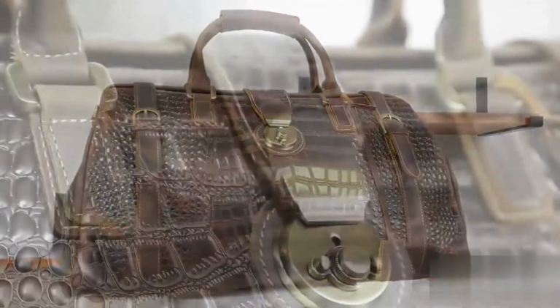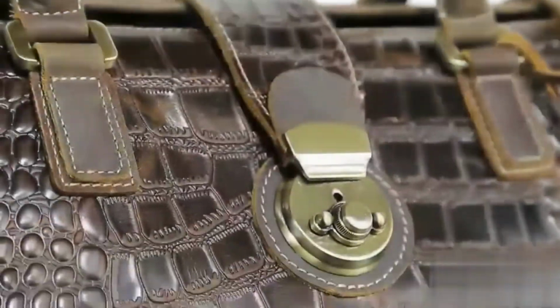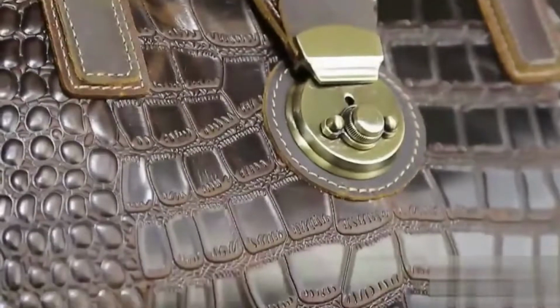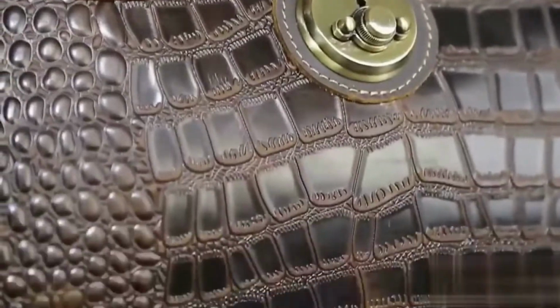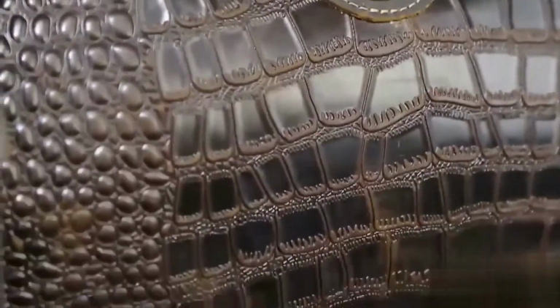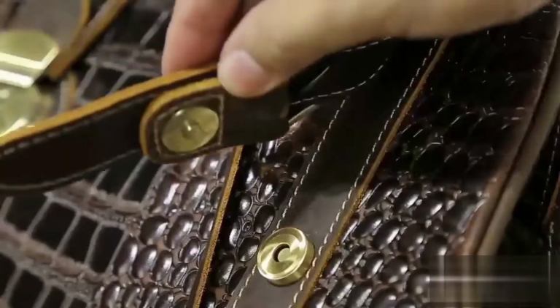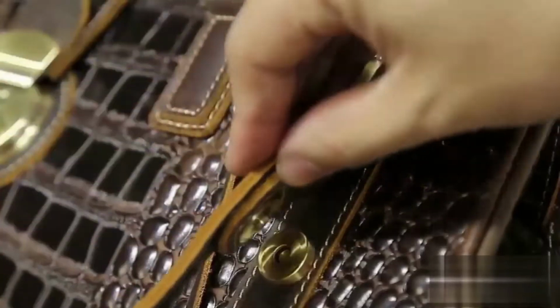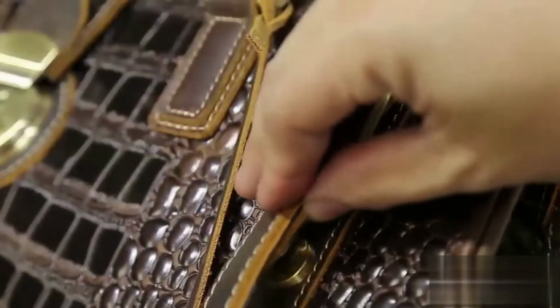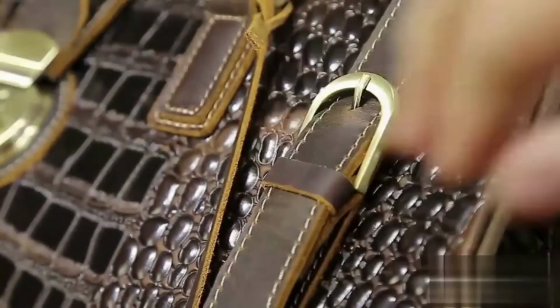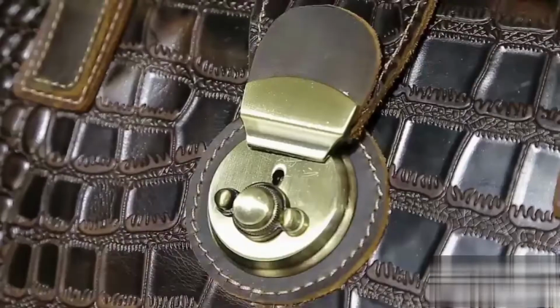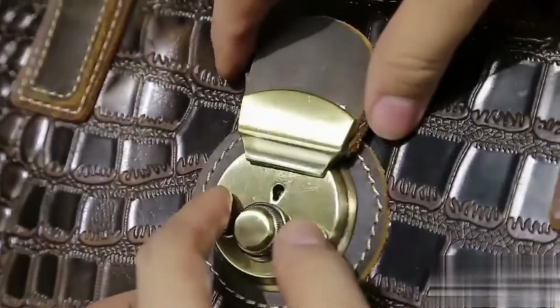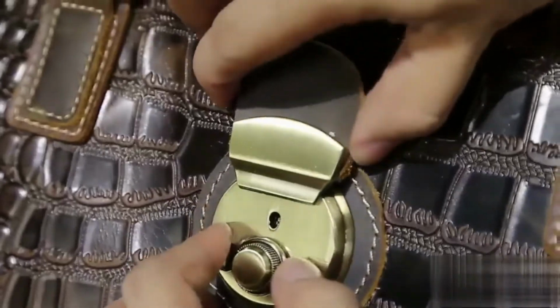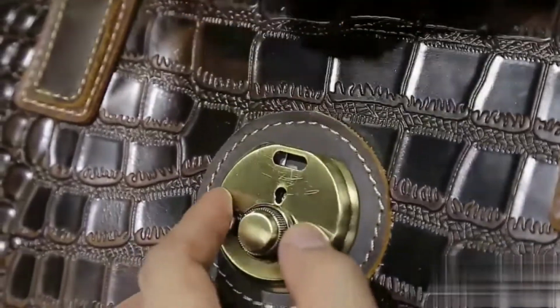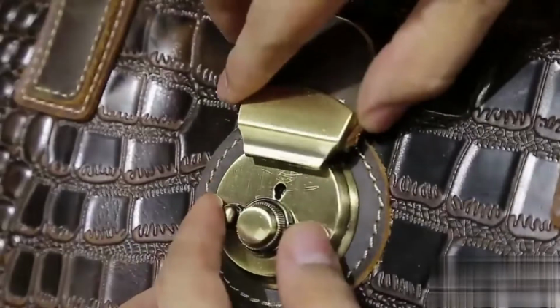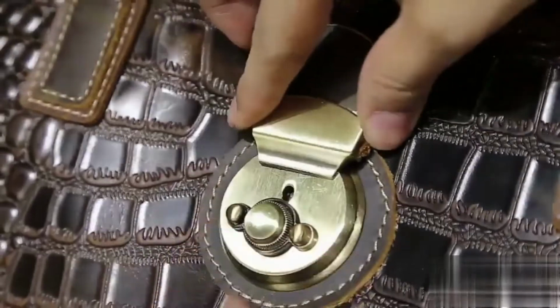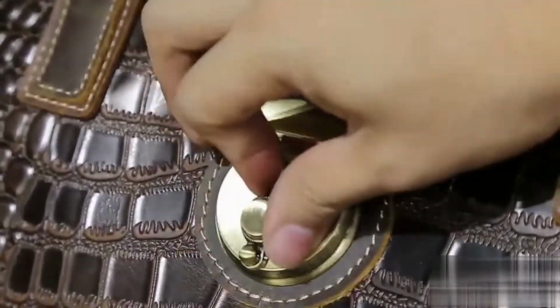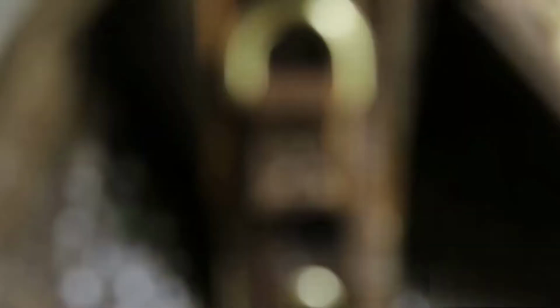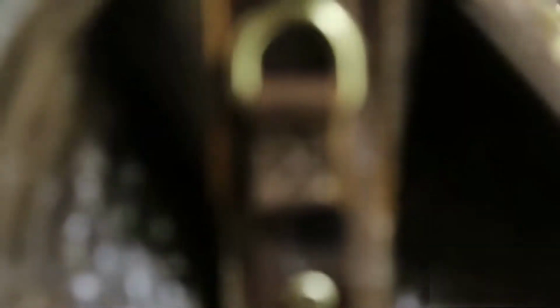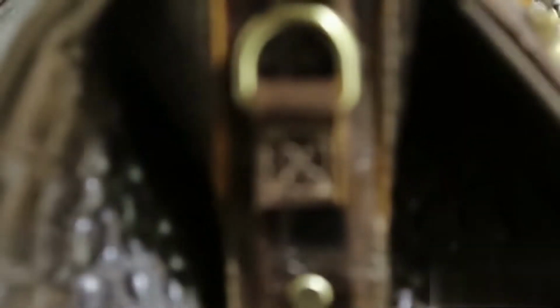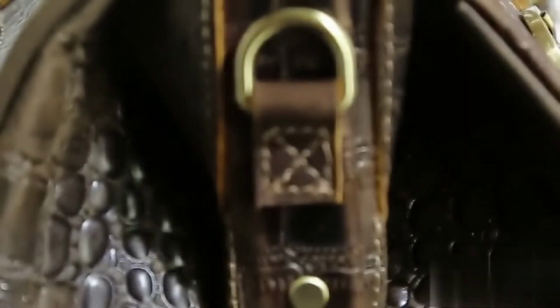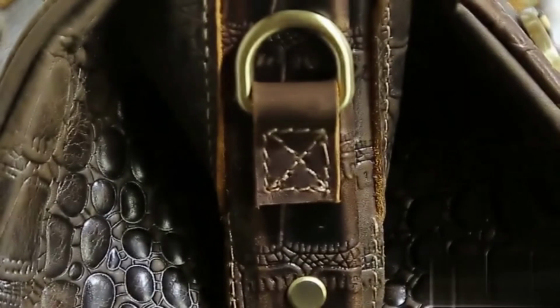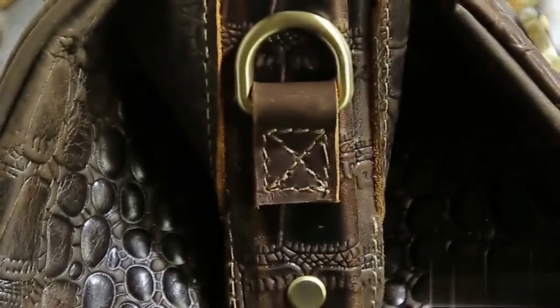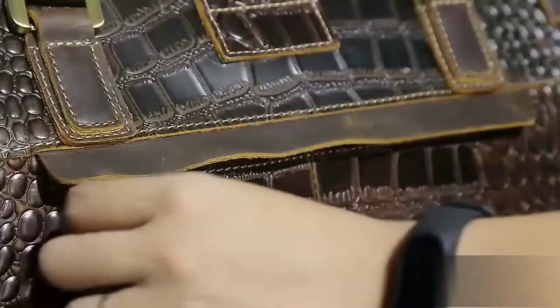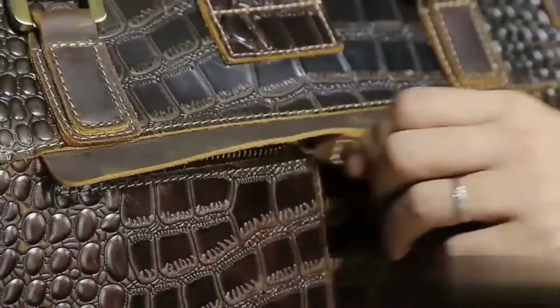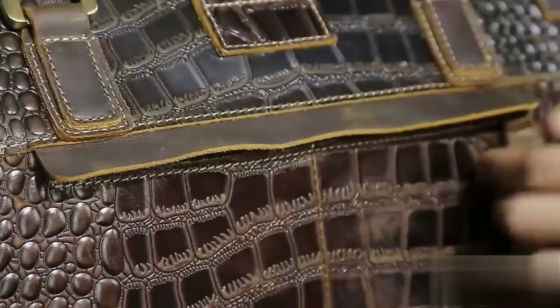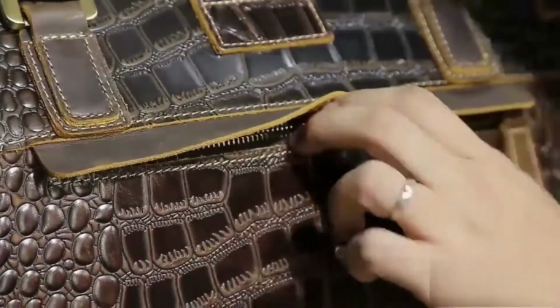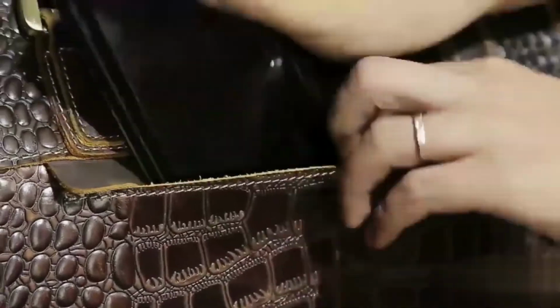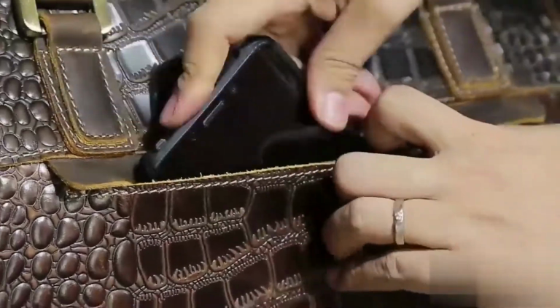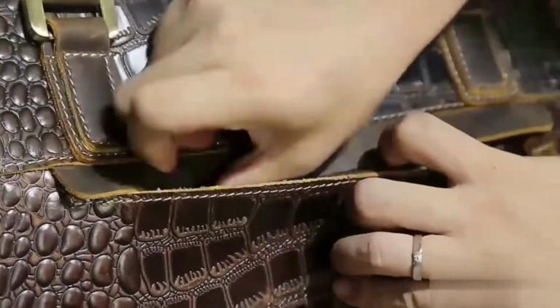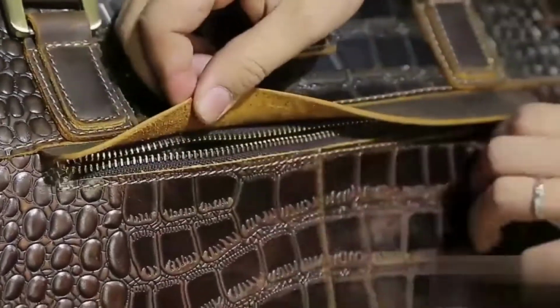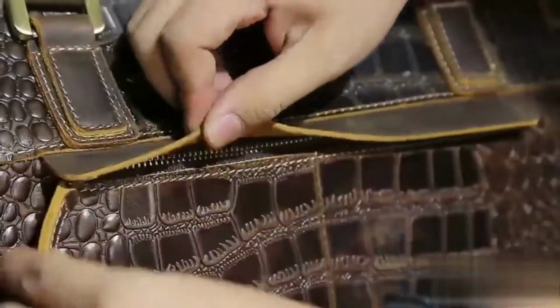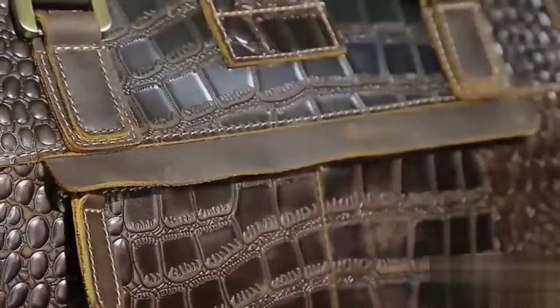Looking for a stylish and practical leather travel bag? Look no further than this crocodile patterned leather bag. Made of high quality cowhide leather, it features a luxury crocodile pattern and is perfect for weekend getaways, vacations, or business trips.